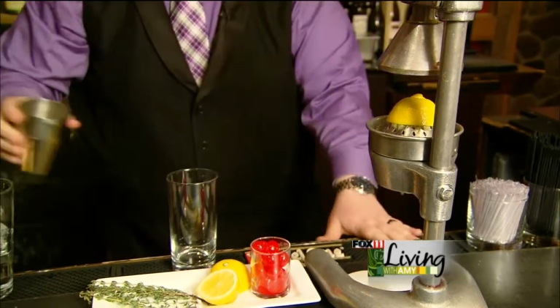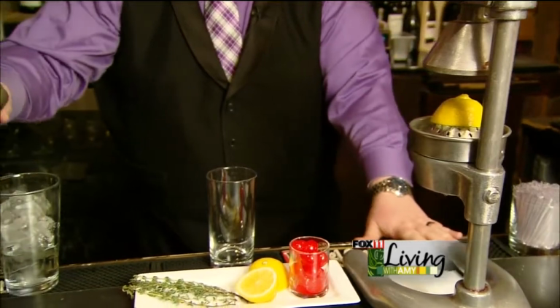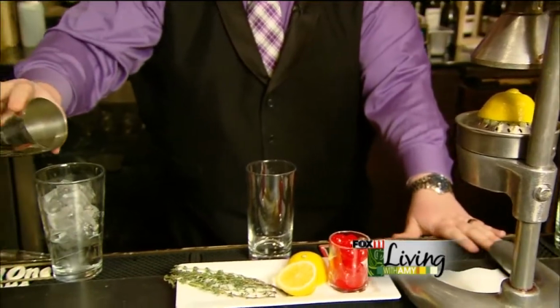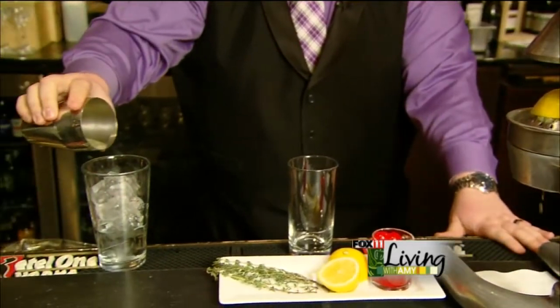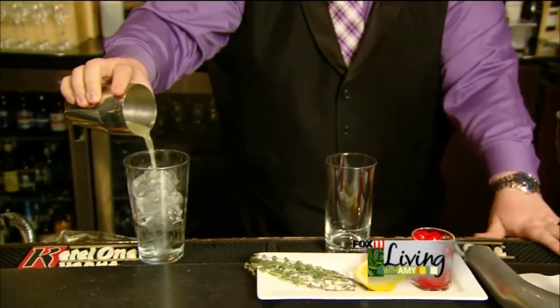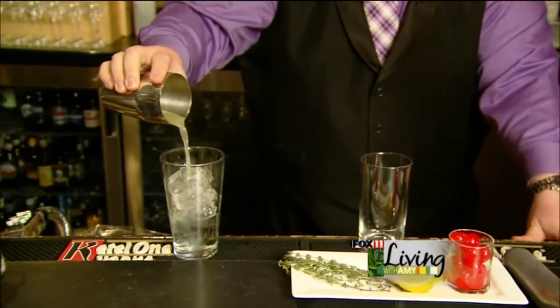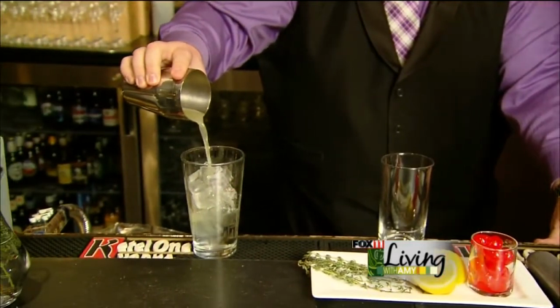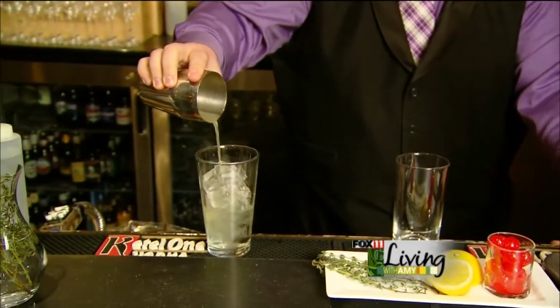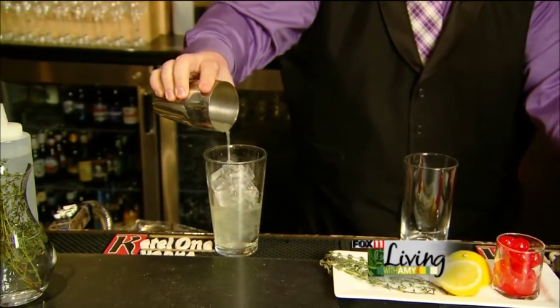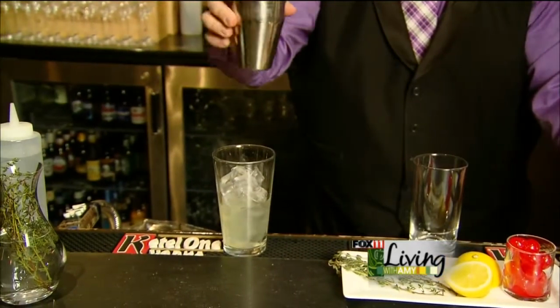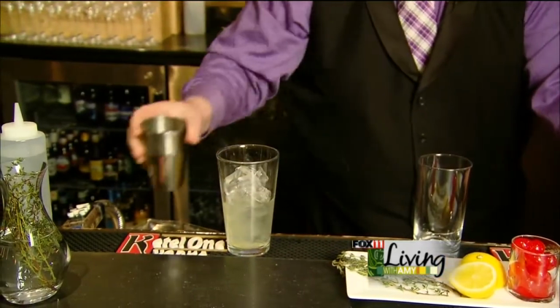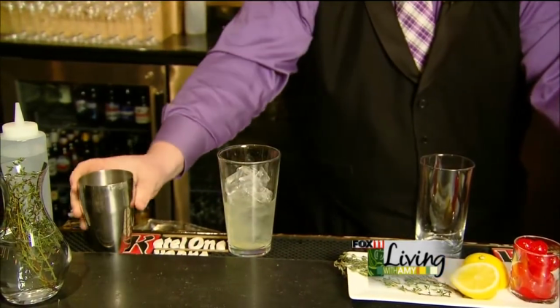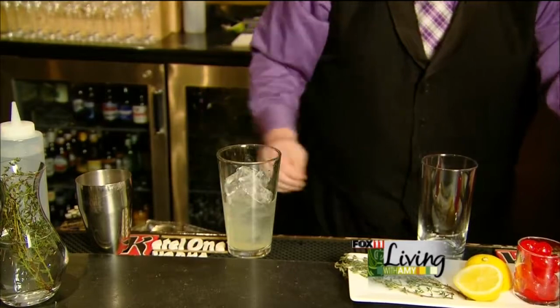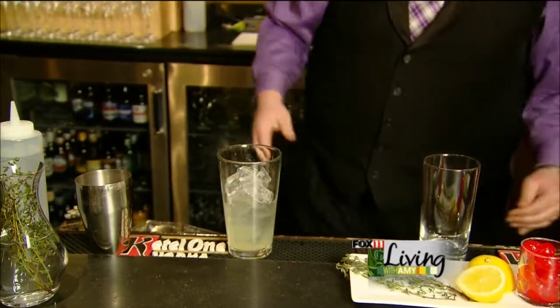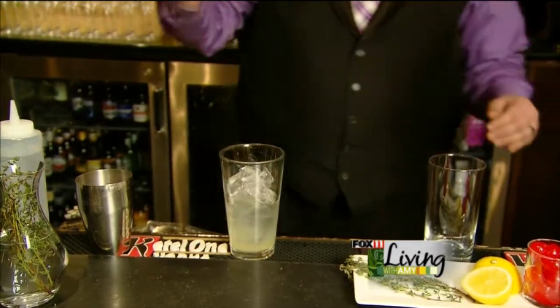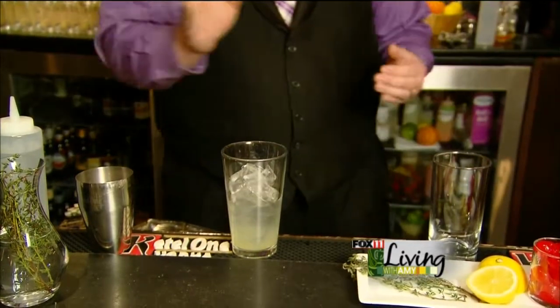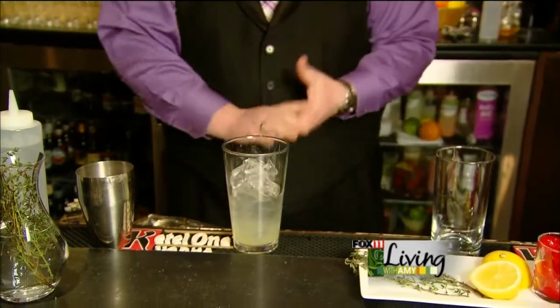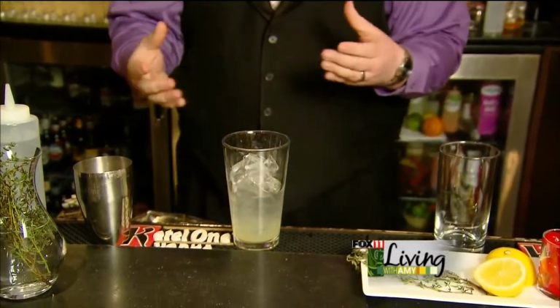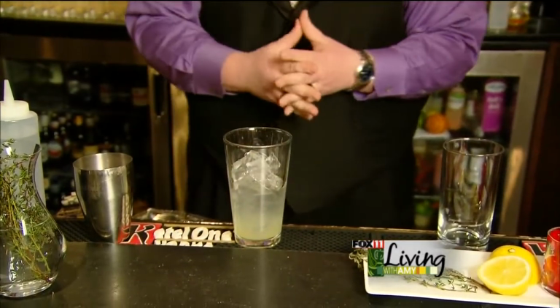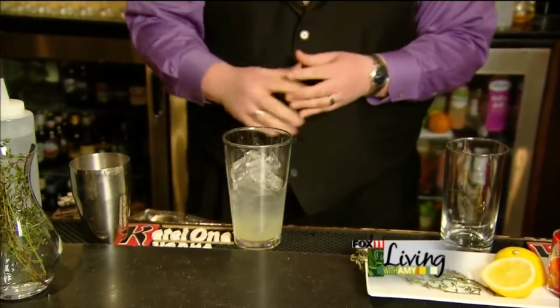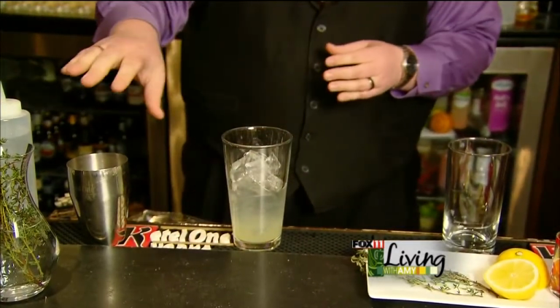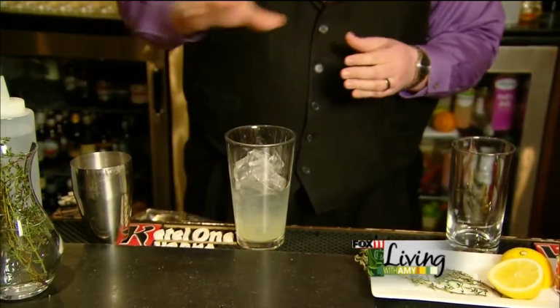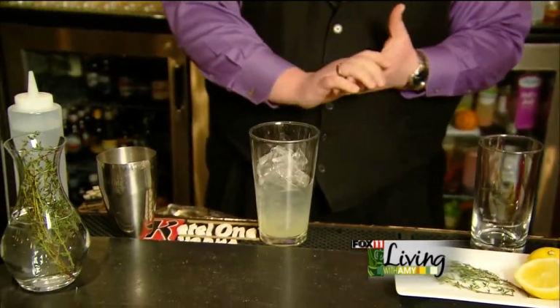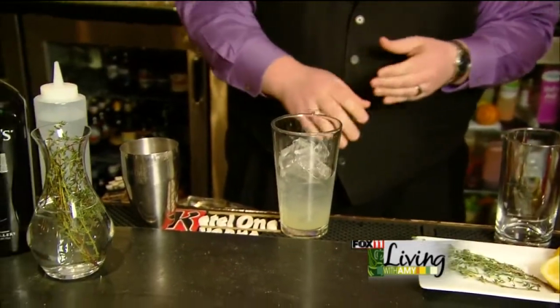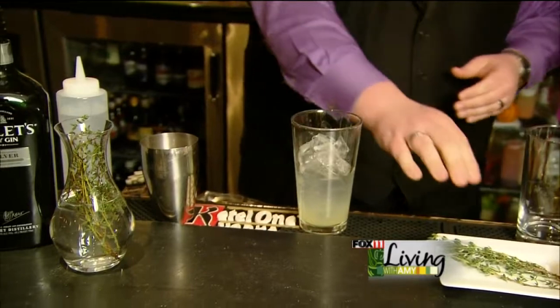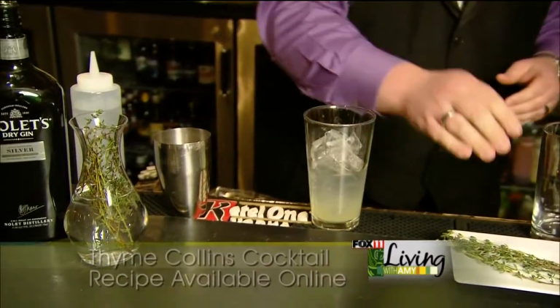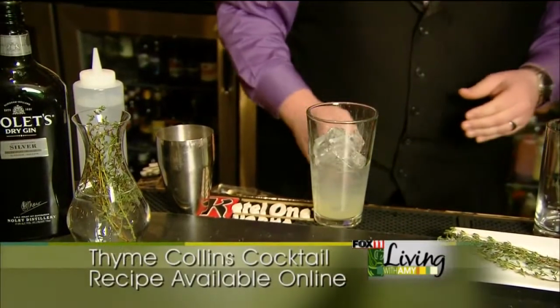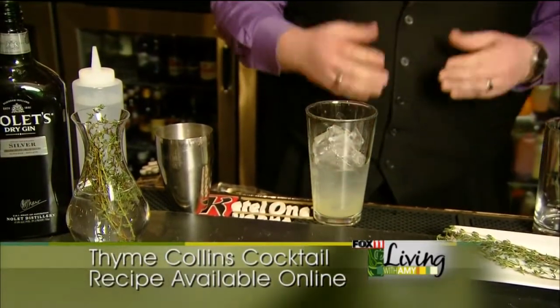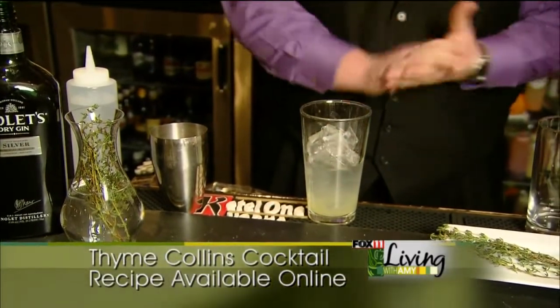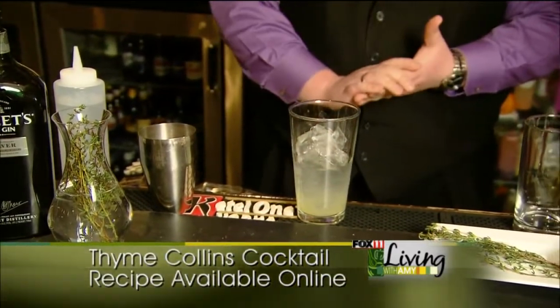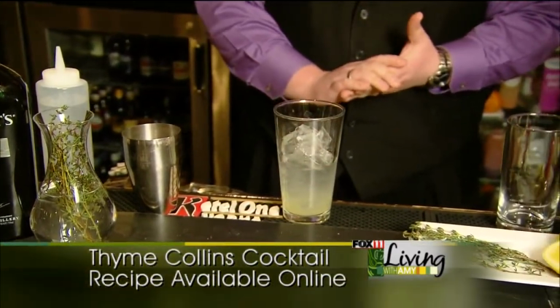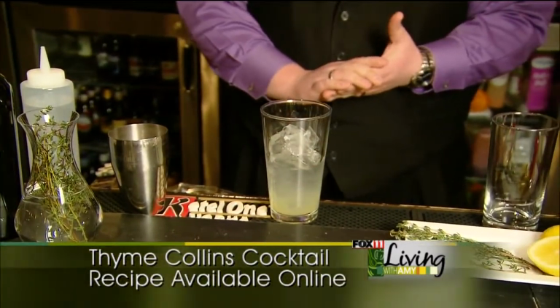Pour that right over the top. Now if you don't have enough time or don't want to infuse an entire jar of gin, just muddle a little bit of the fresh thyme in there. We're also going to add a little bit of thyme for garnish as well.